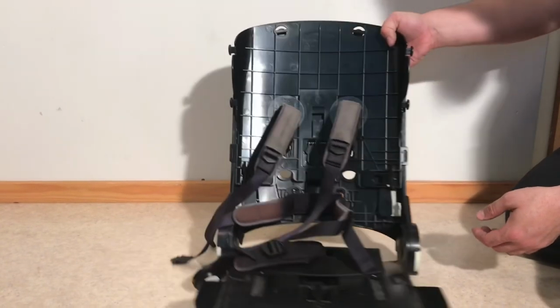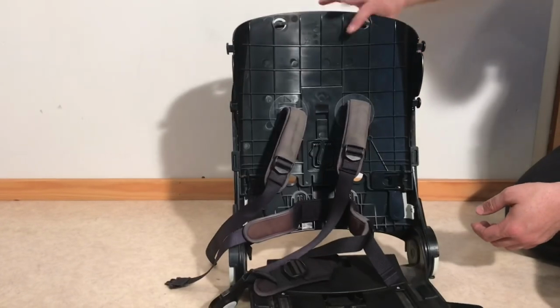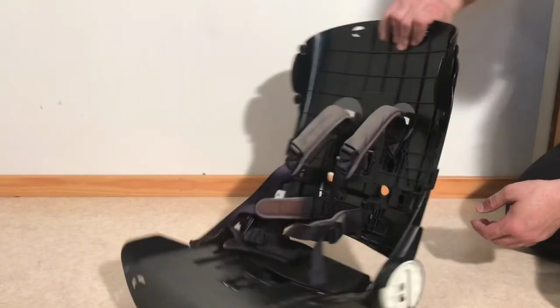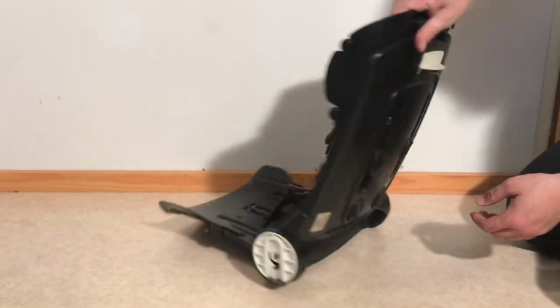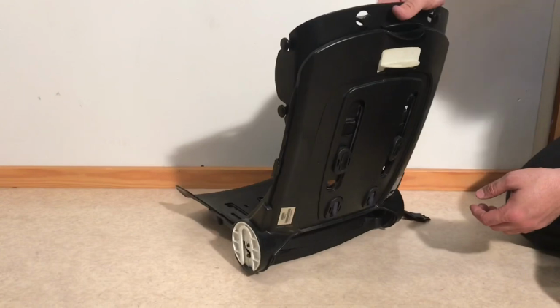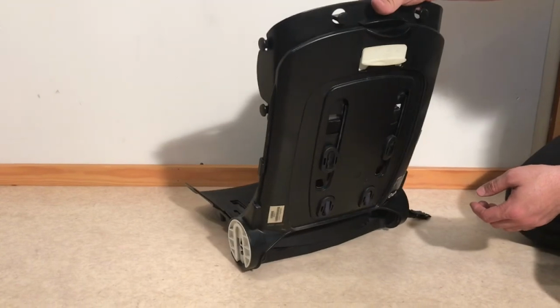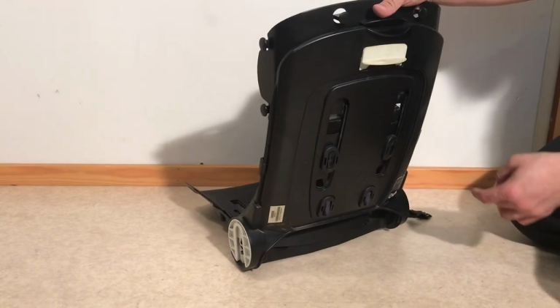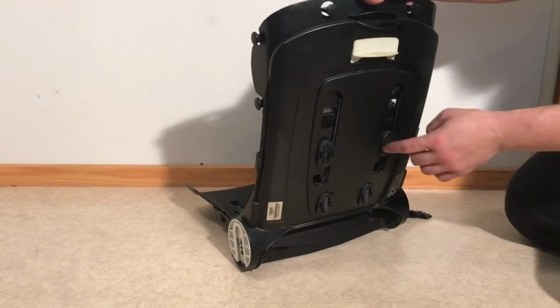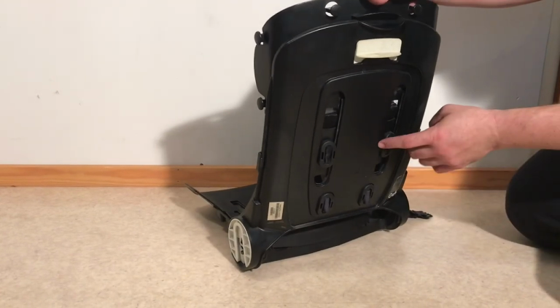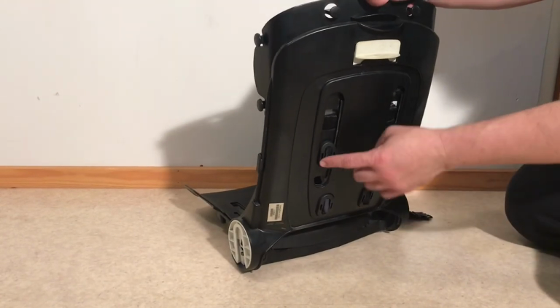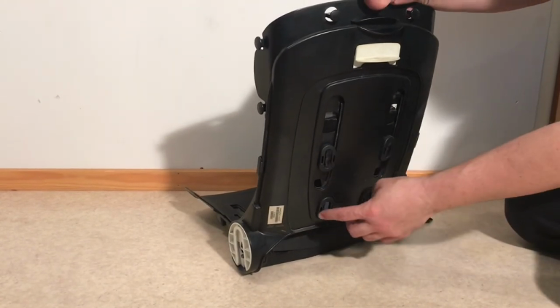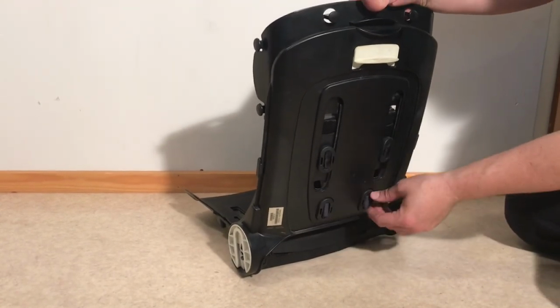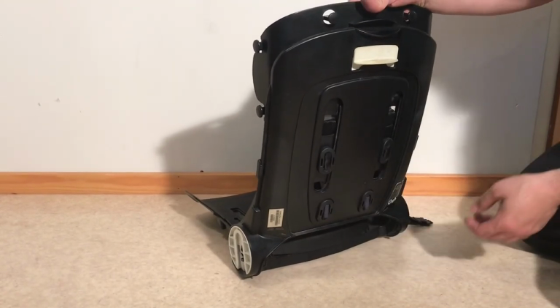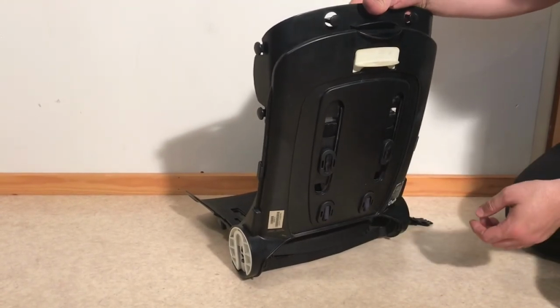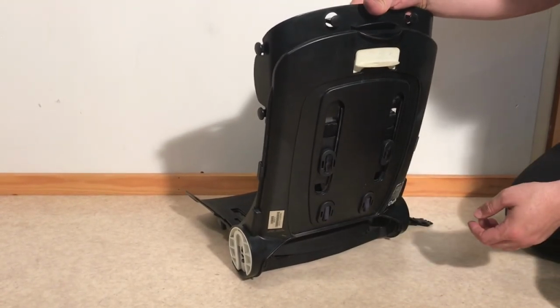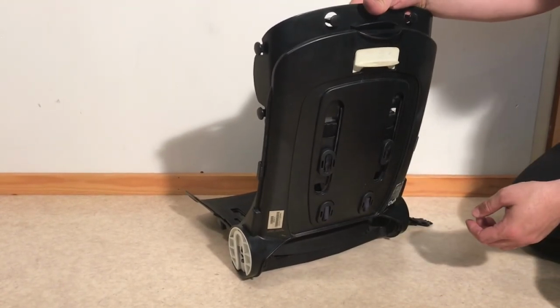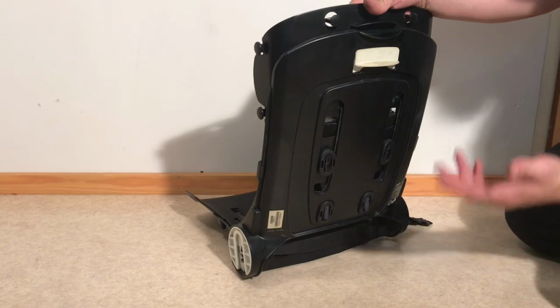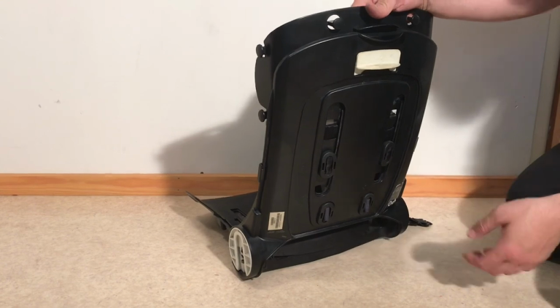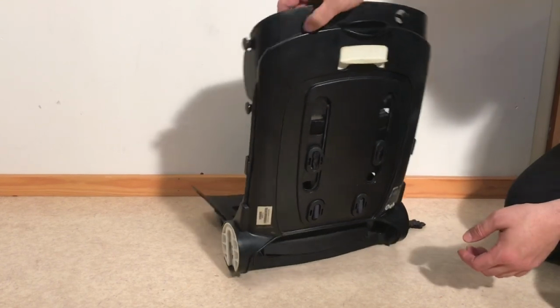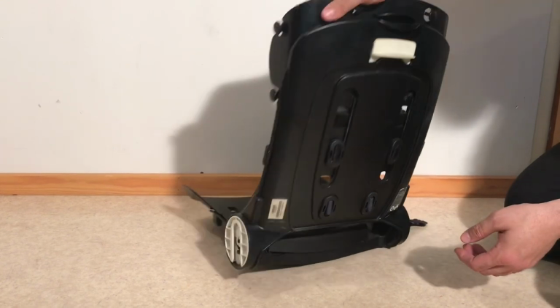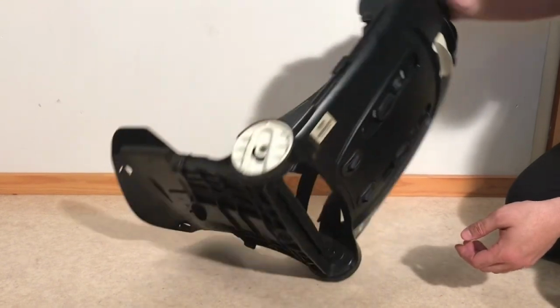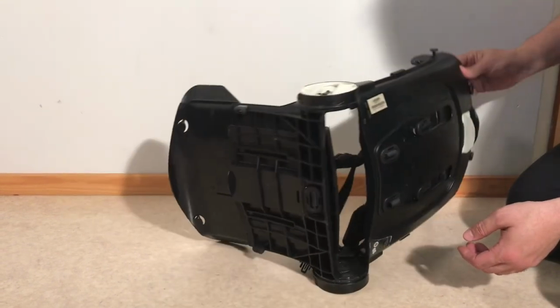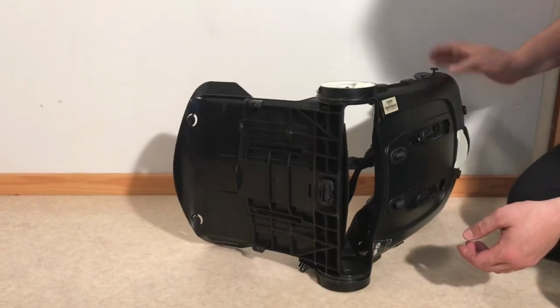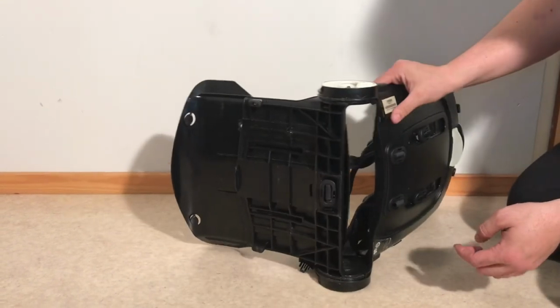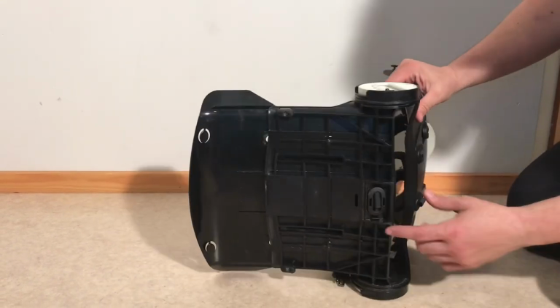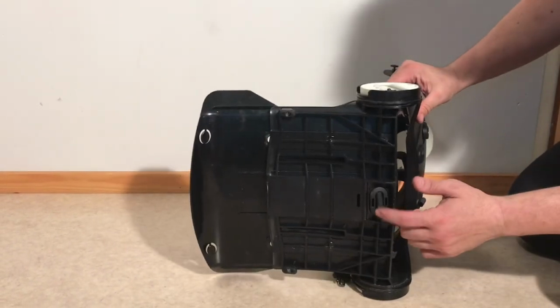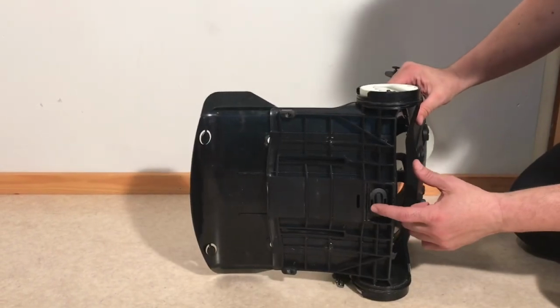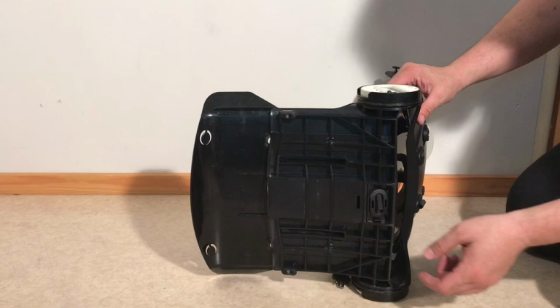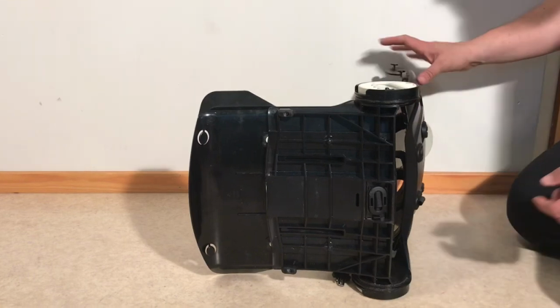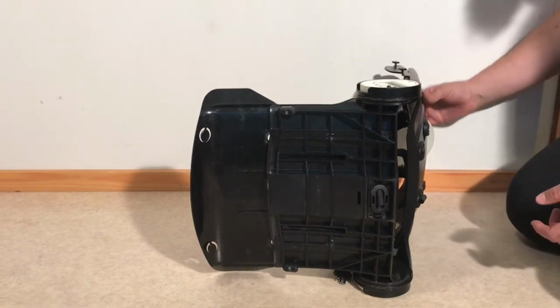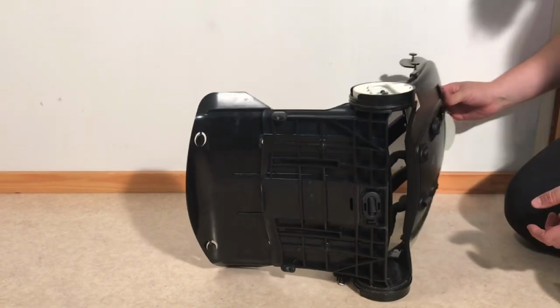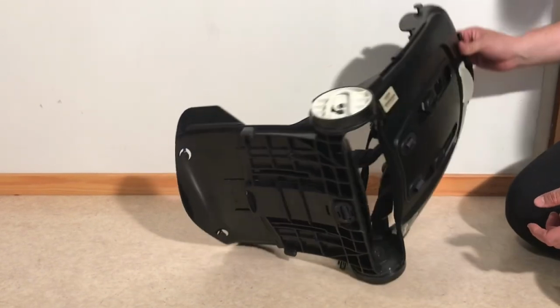If you look from the back side you'll notice that there are these four large plastic plugs, and that's going to be the most important thing you're going to need to remove. There is an additional one in the bottom here for the central buckle.